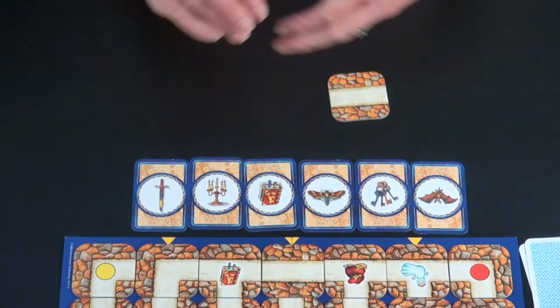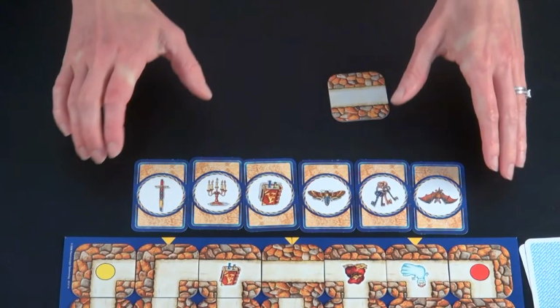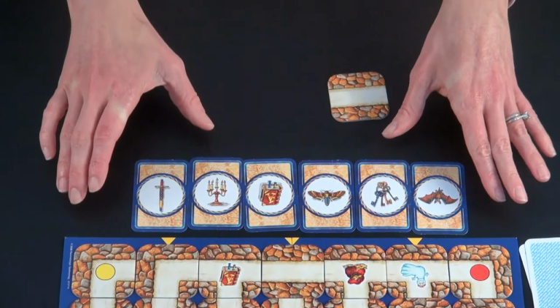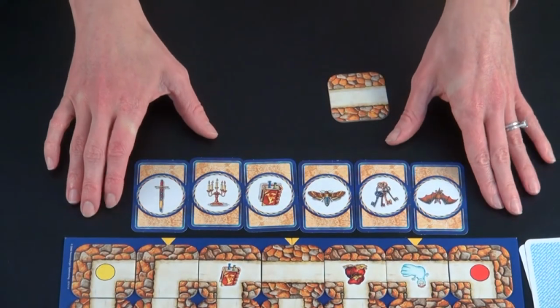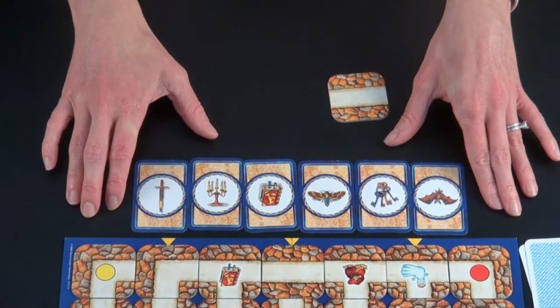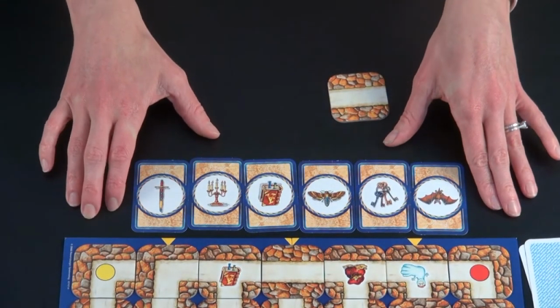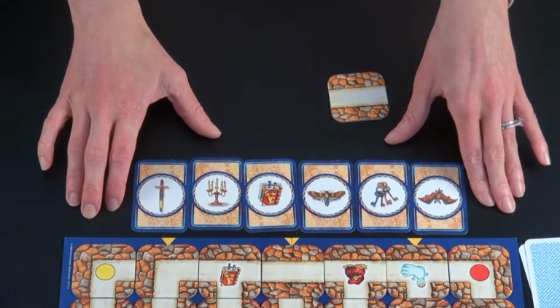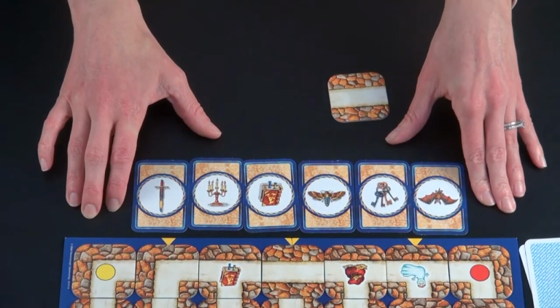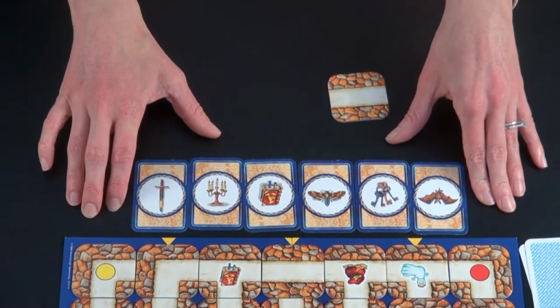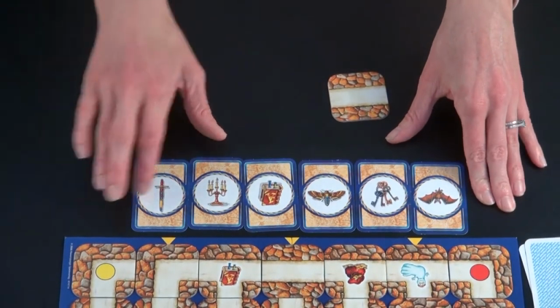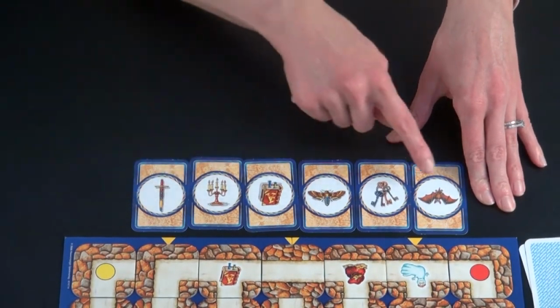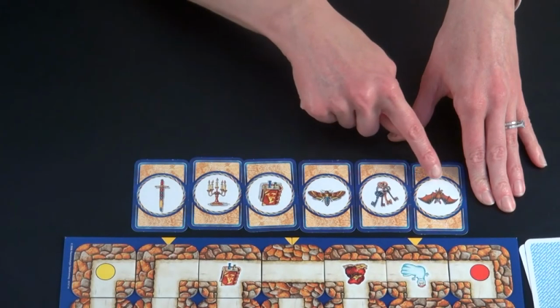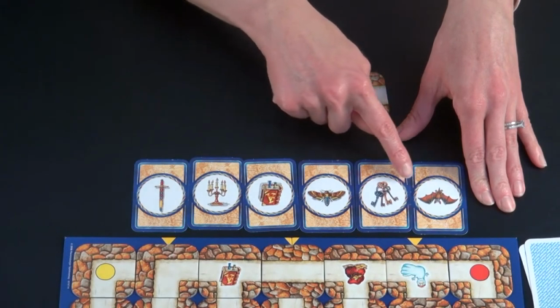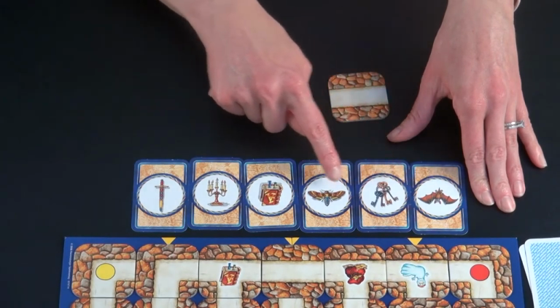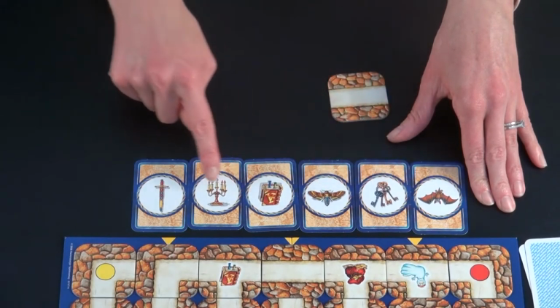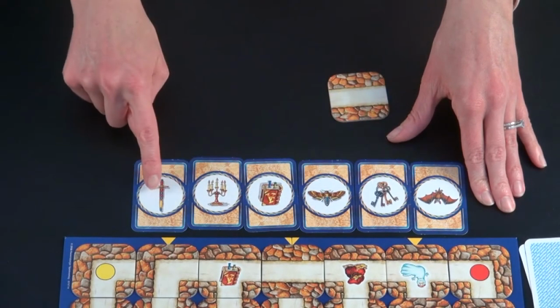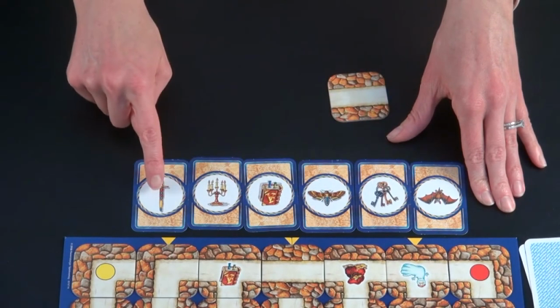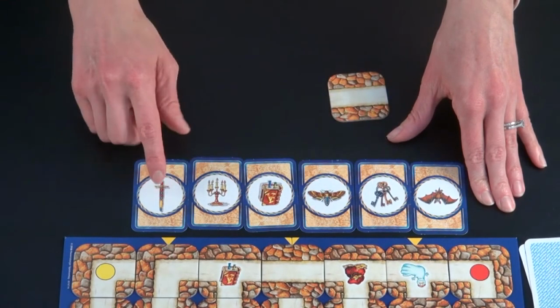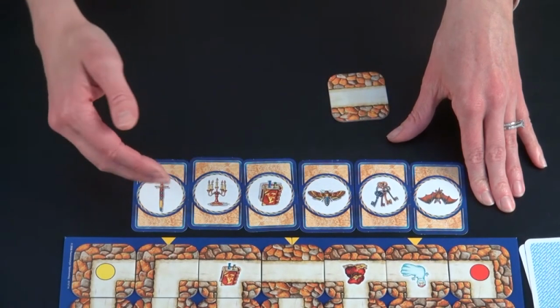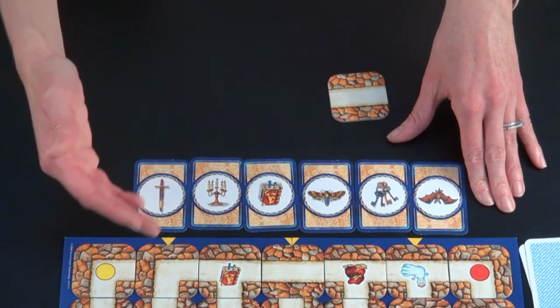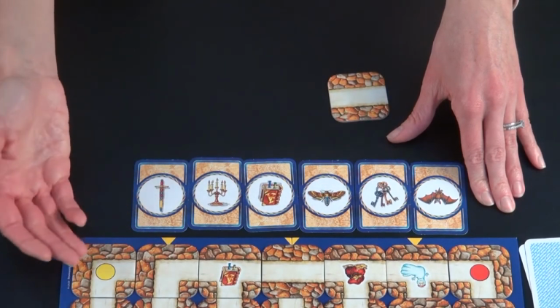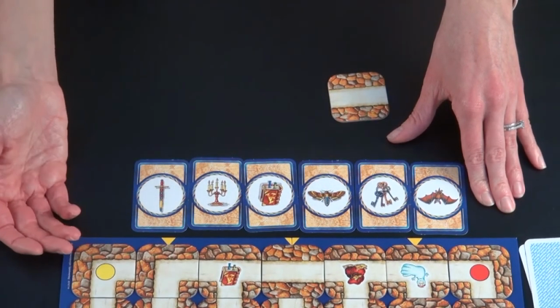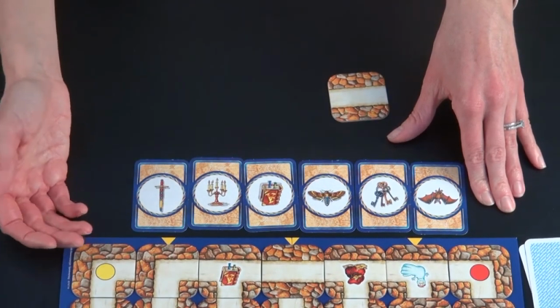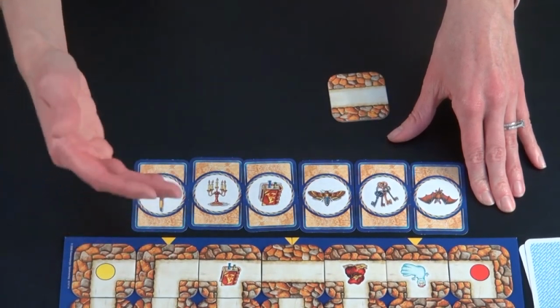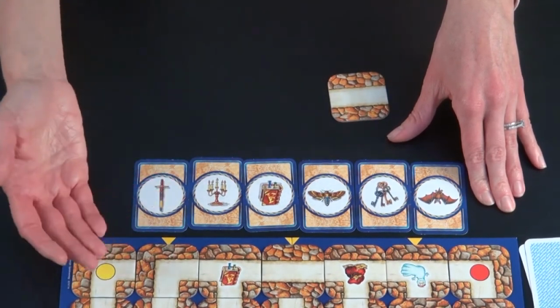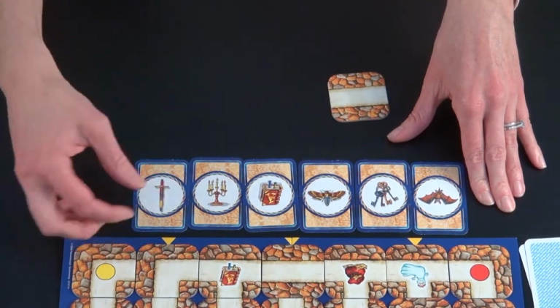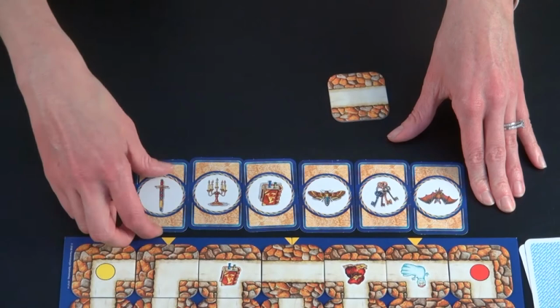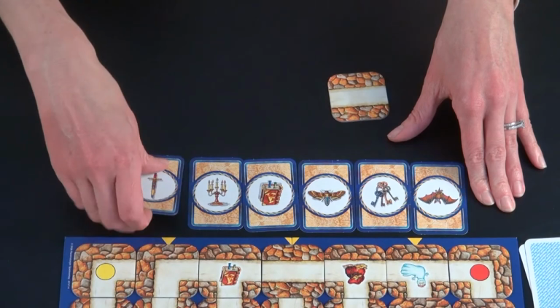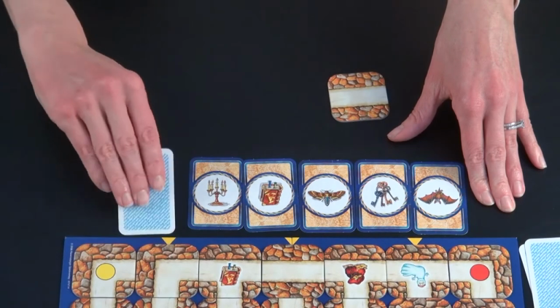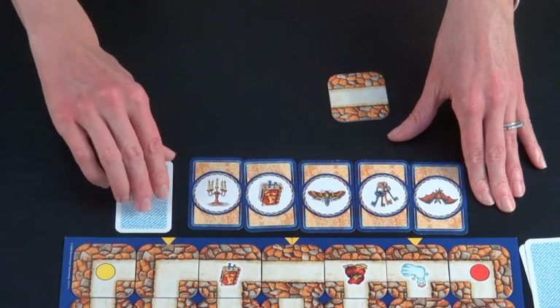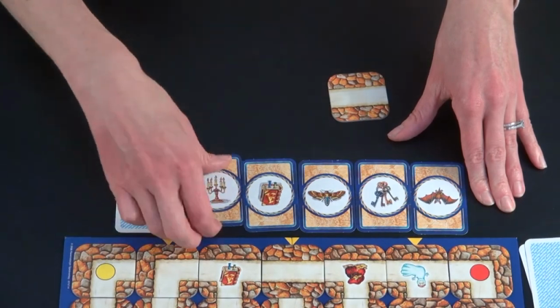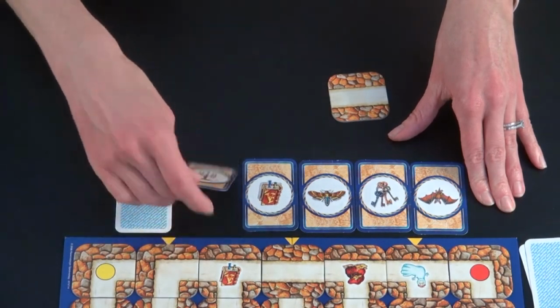If you're playing with younger children, a nice variation is to take the treasure cards and turn them all face up. They can collect them in any order and once they've collected them they turn them face down.